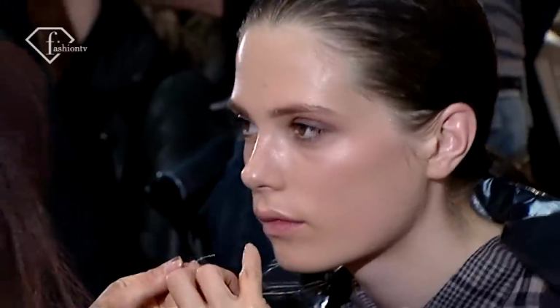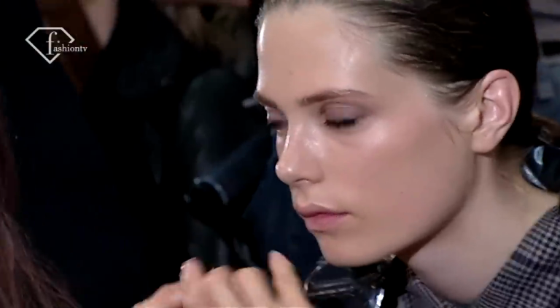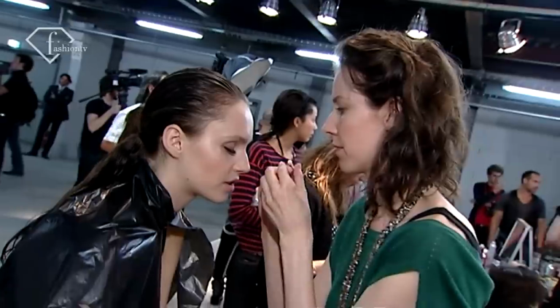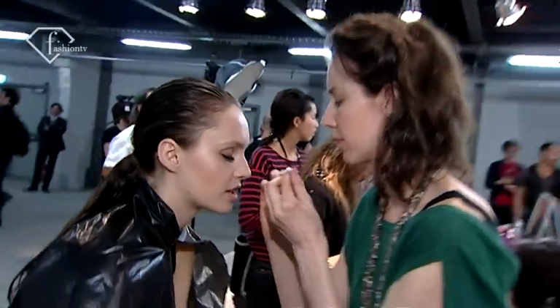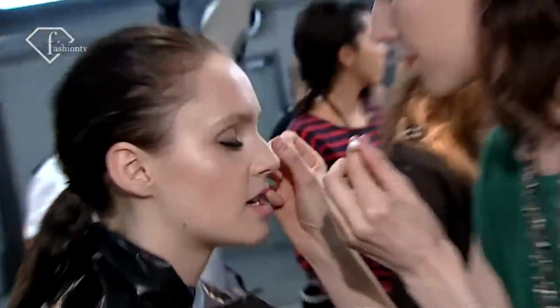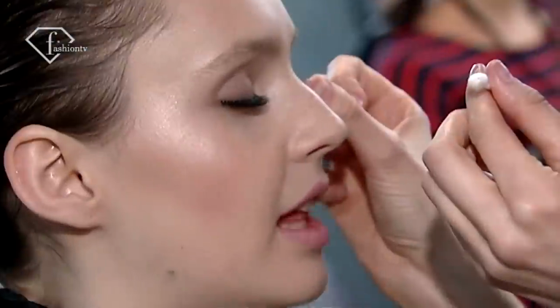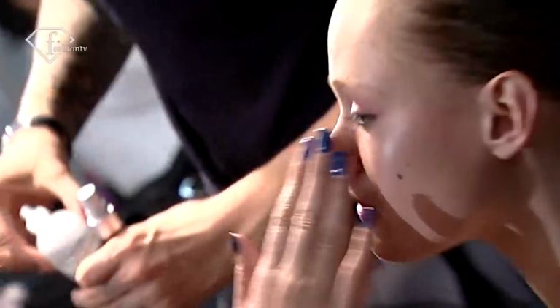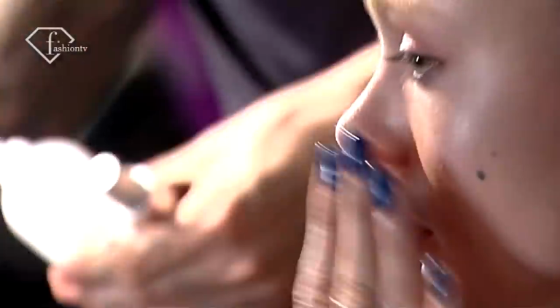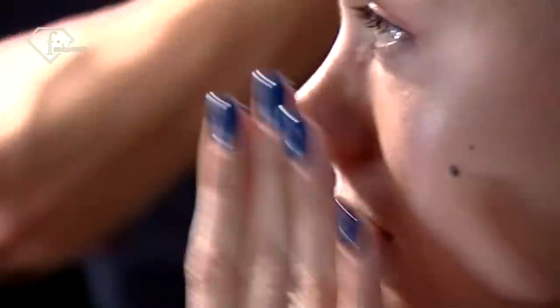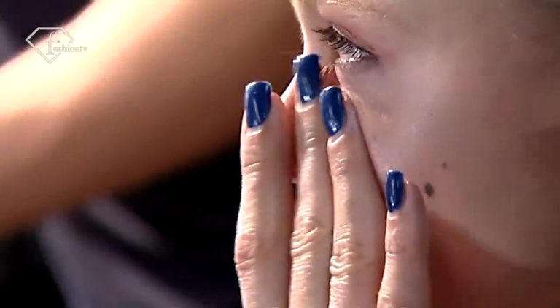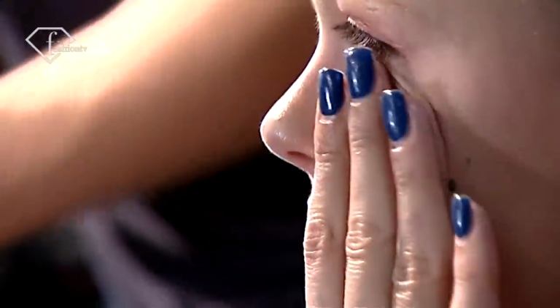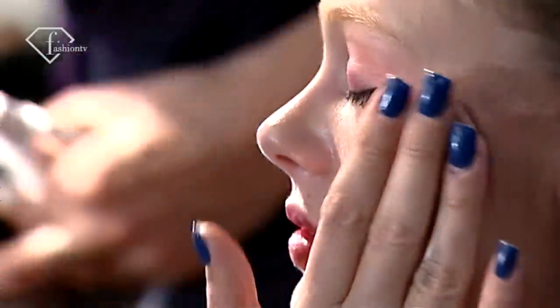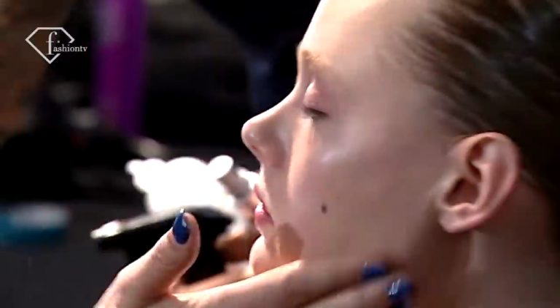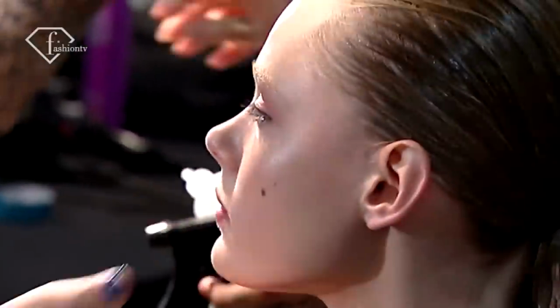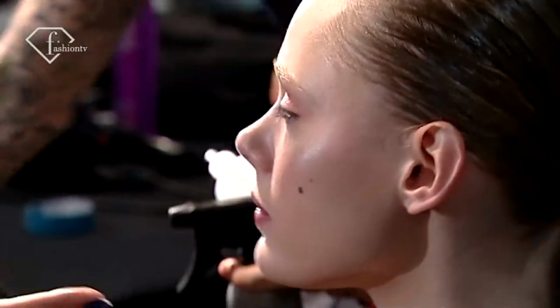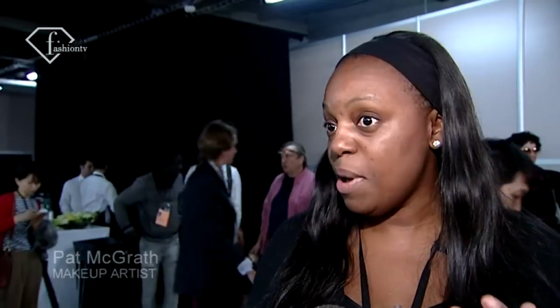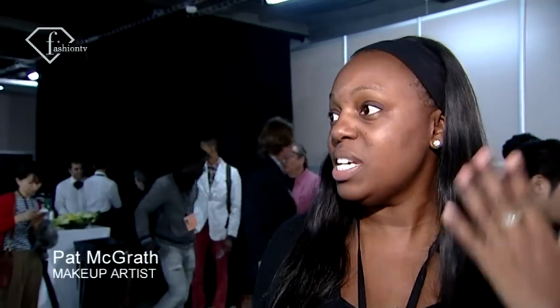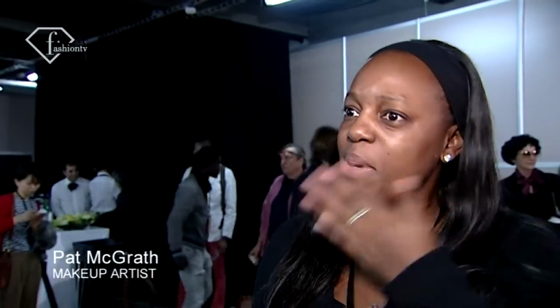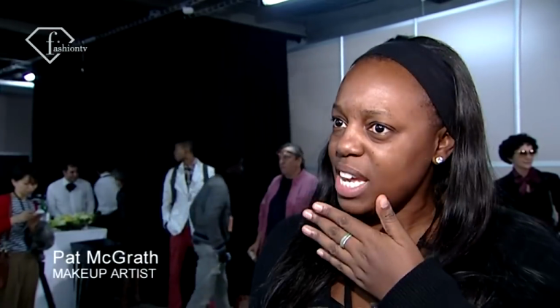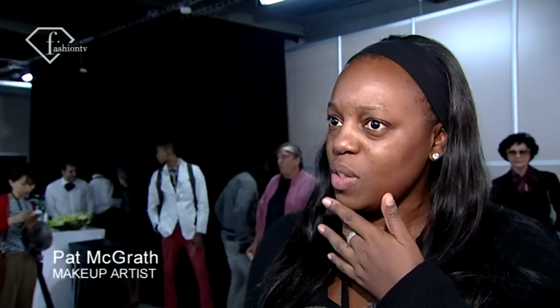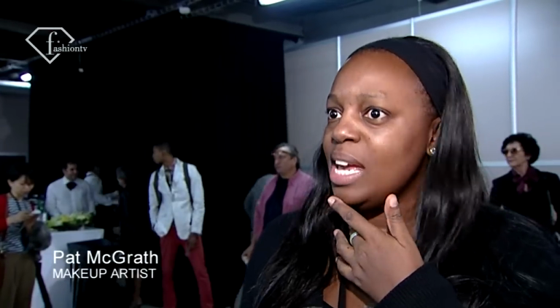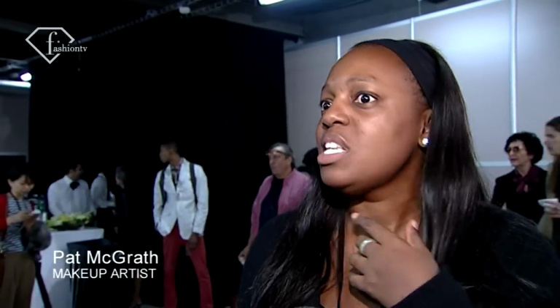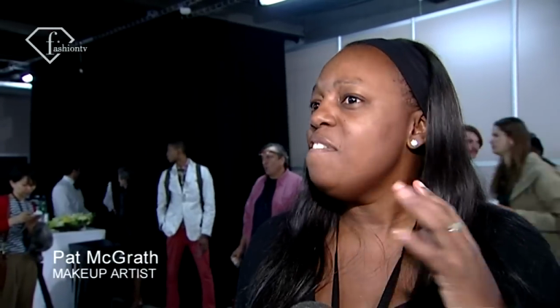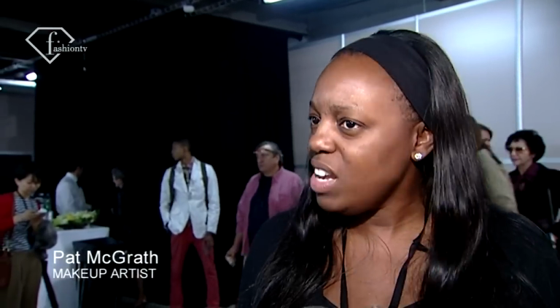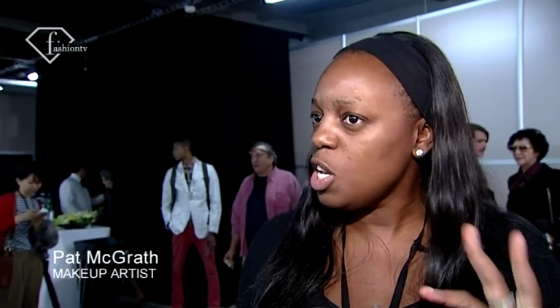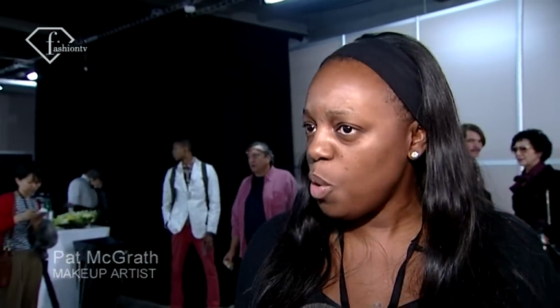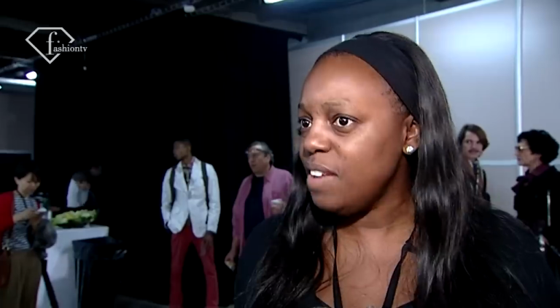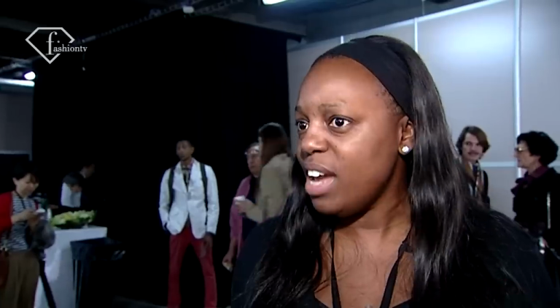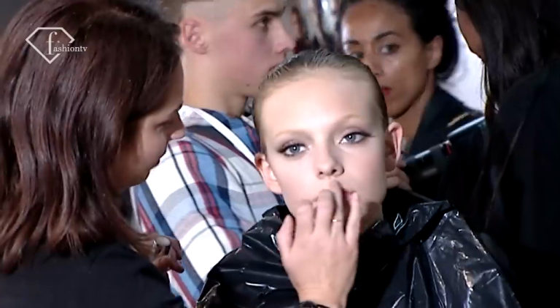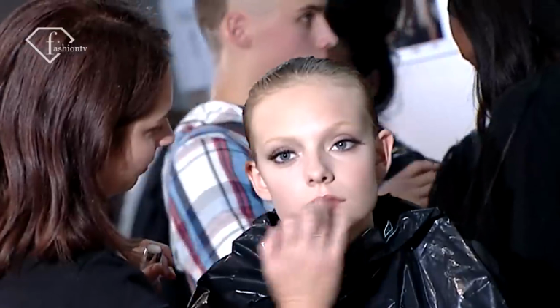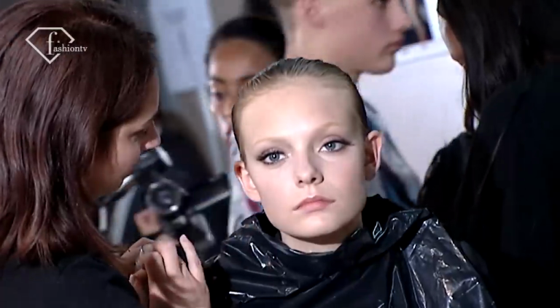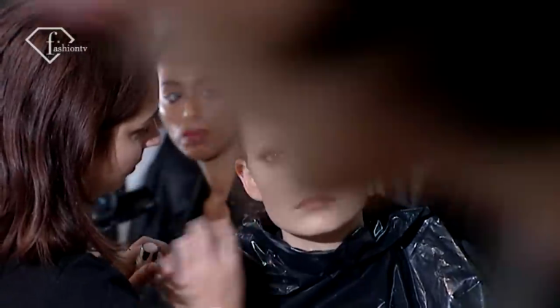We're doing two pairs of lashes, perfect skin, a little bit of contour on the cheekbones, a little bit of foundation on the lips — very kind of sporty, very architectural, quite strong.